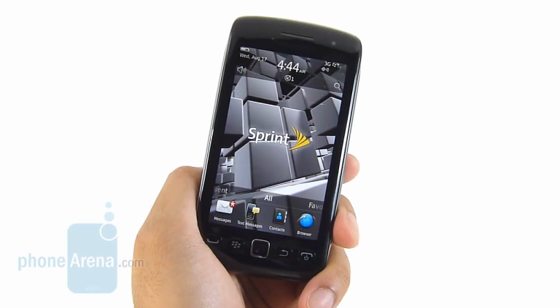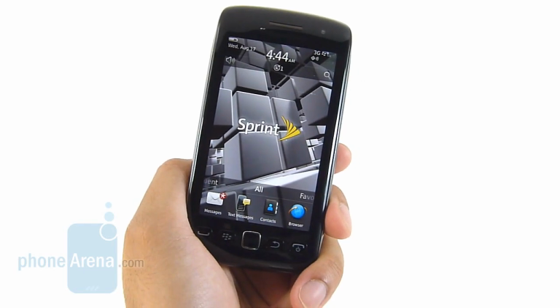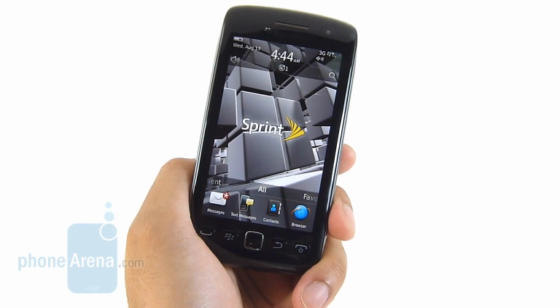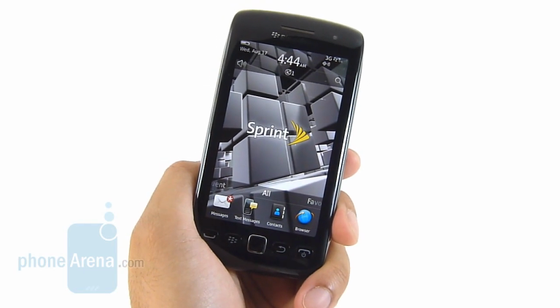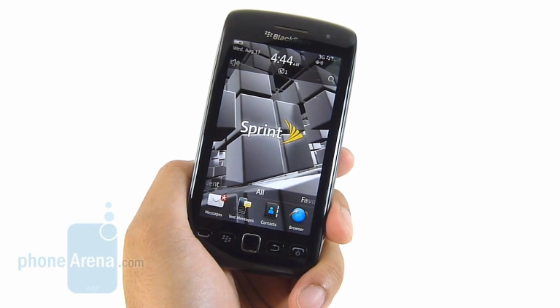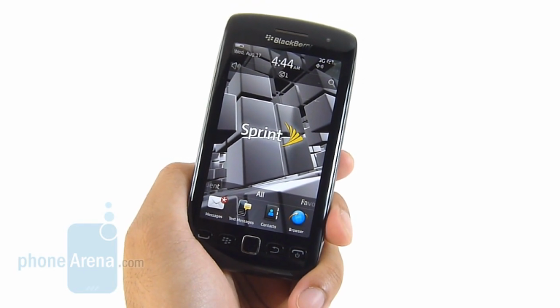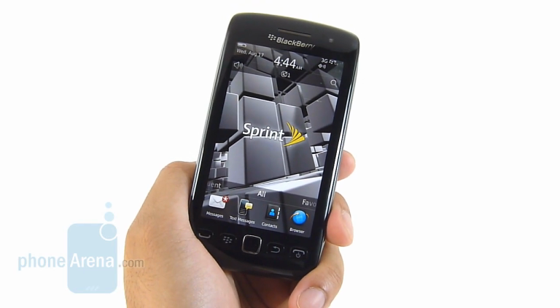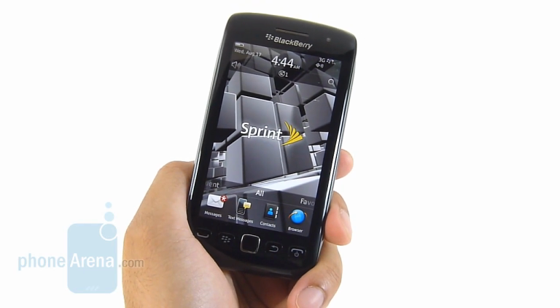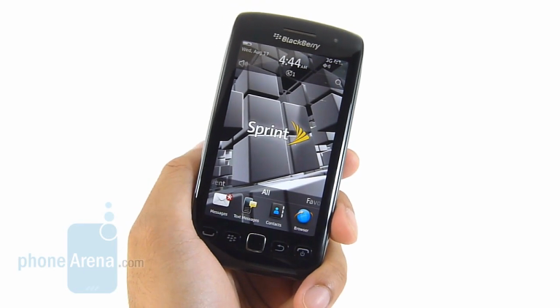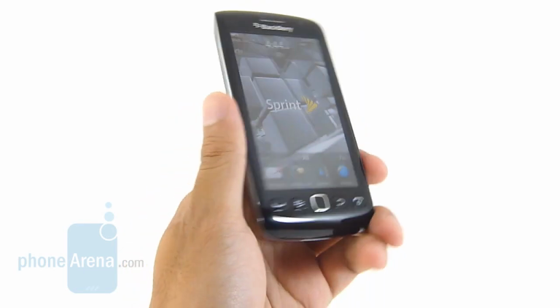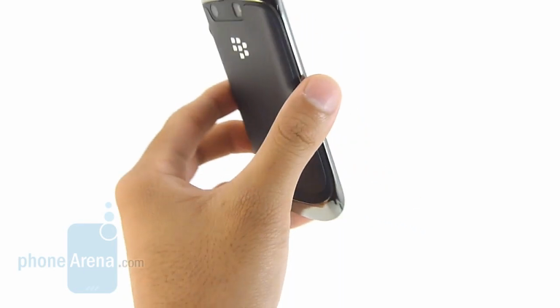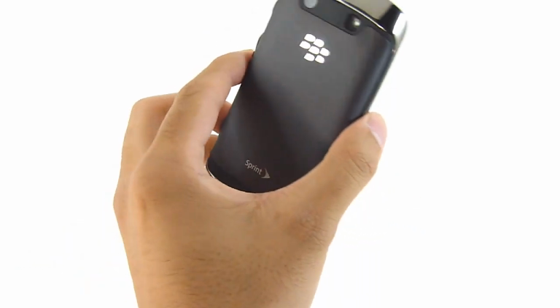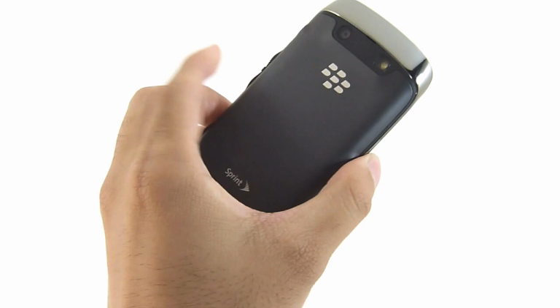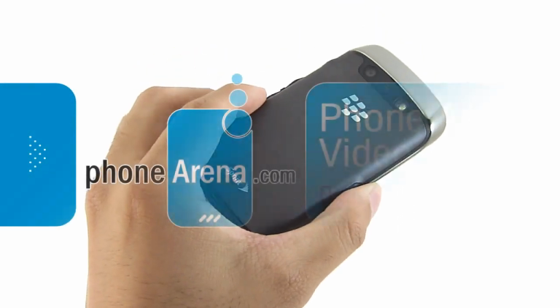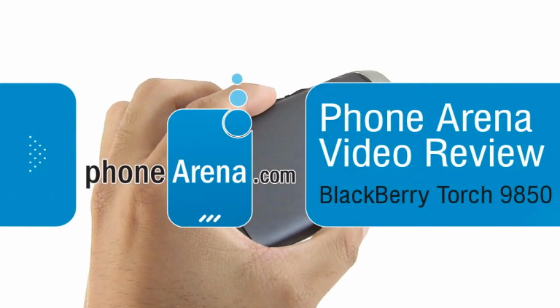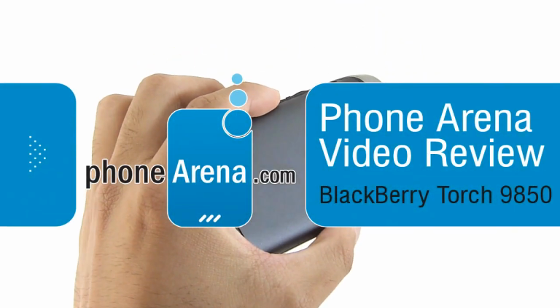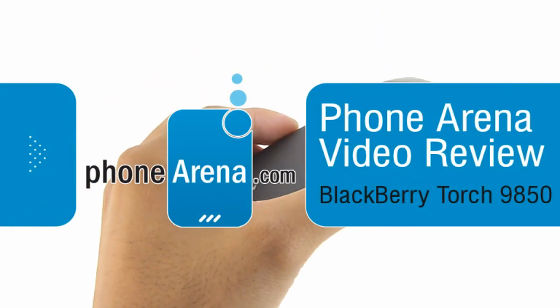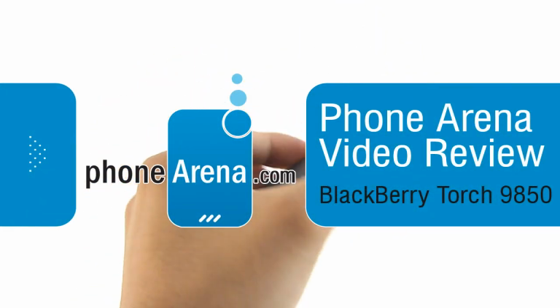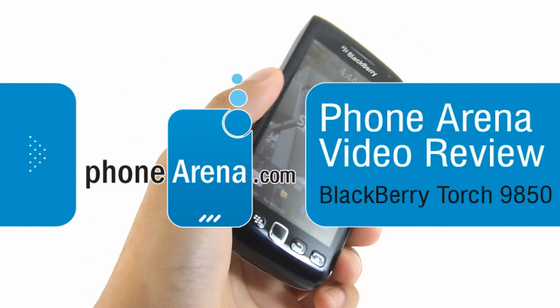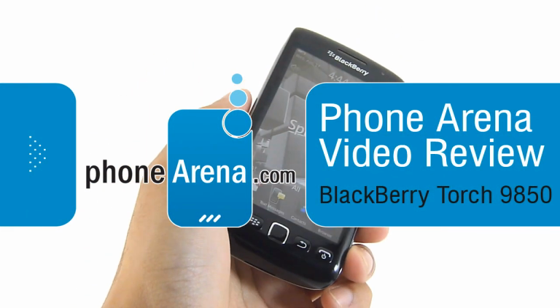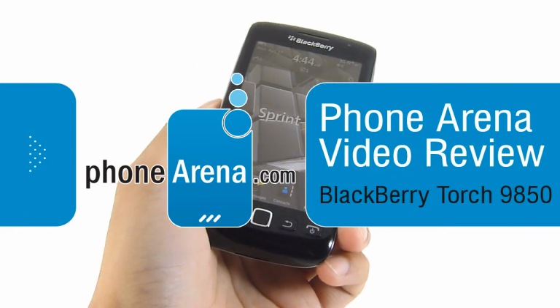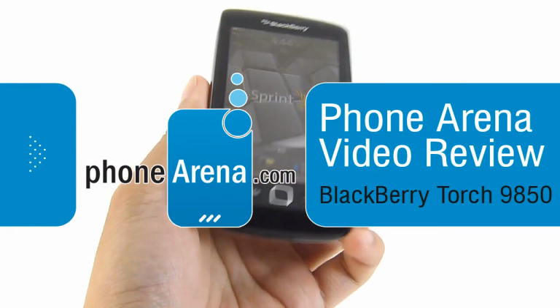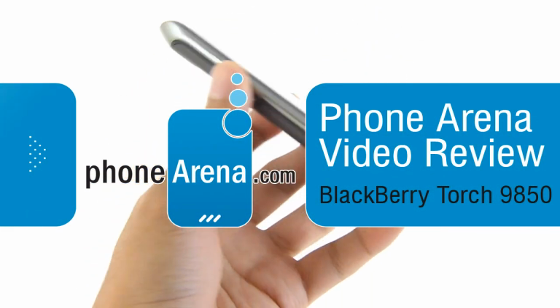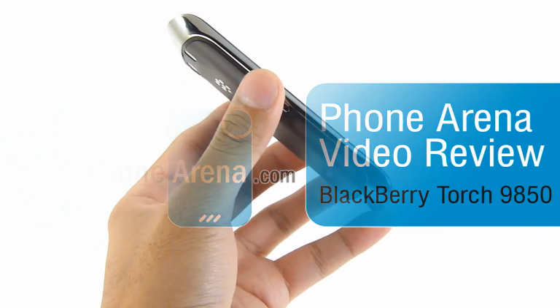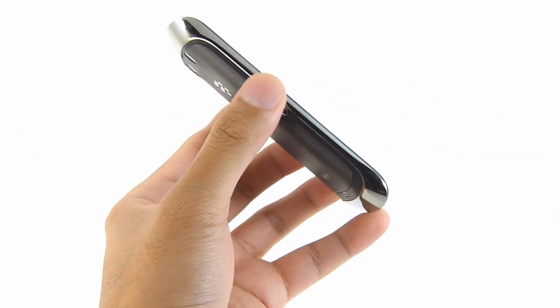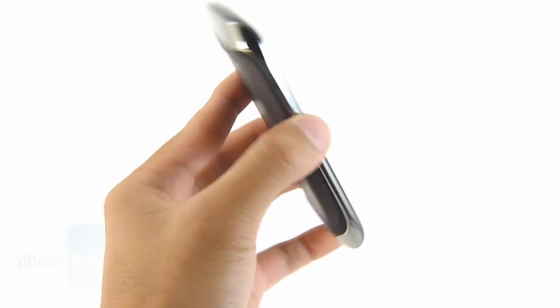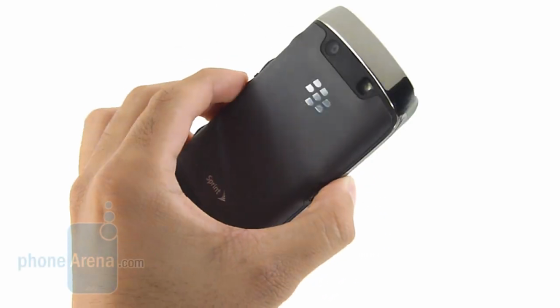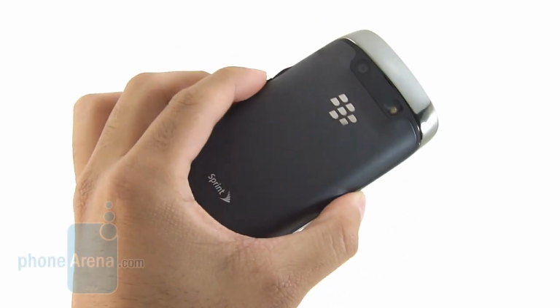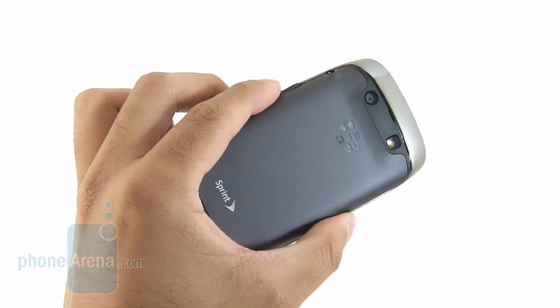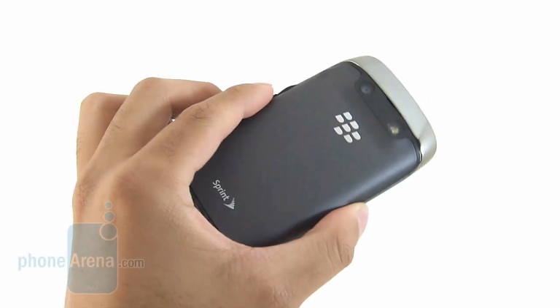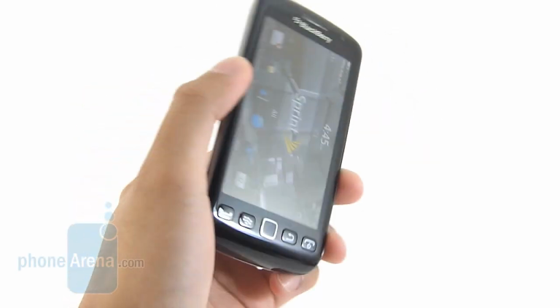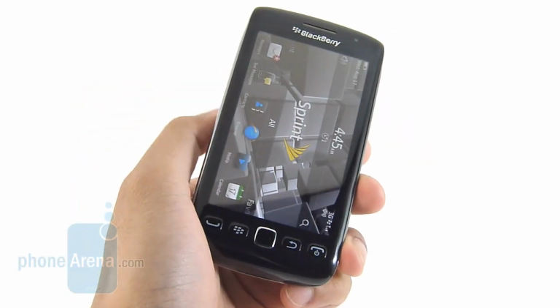What's up everyone? John V here from Phone Arena. You're watching our in-depth video review of the BlackBerry Torch 9850 for Sprint. It's RIM's third attempt at the full touchscreen form factor, but let's hope this time around they manage to get things right.